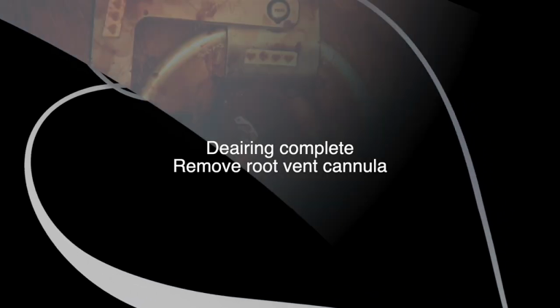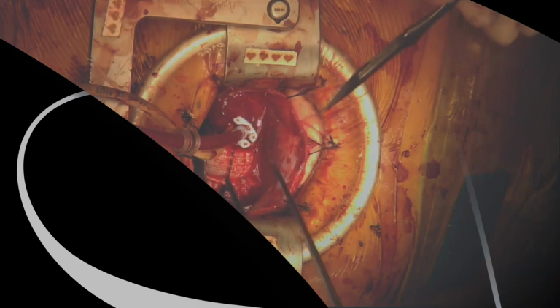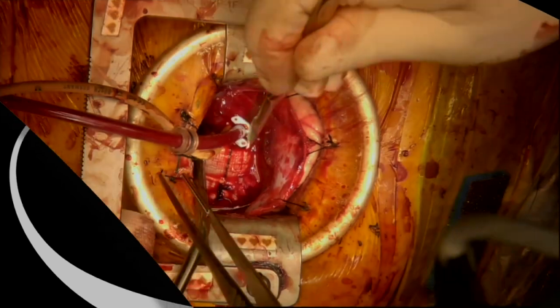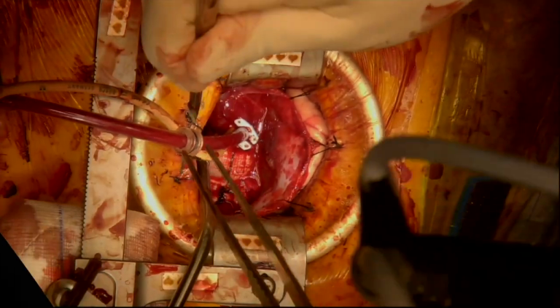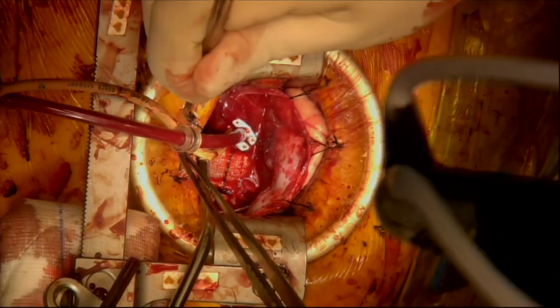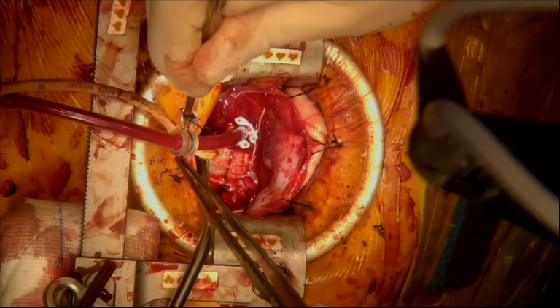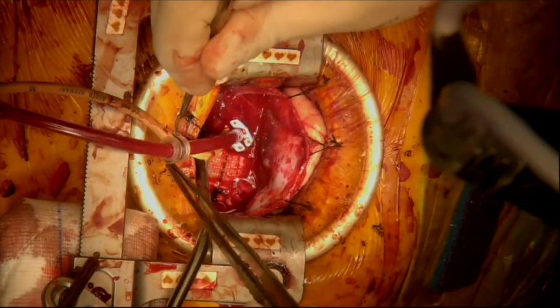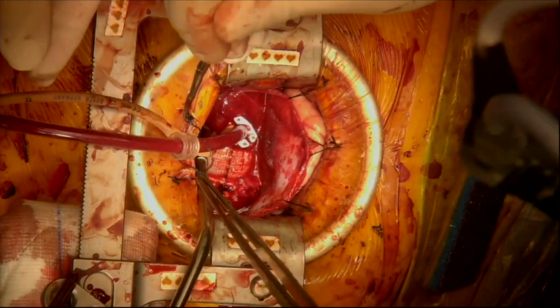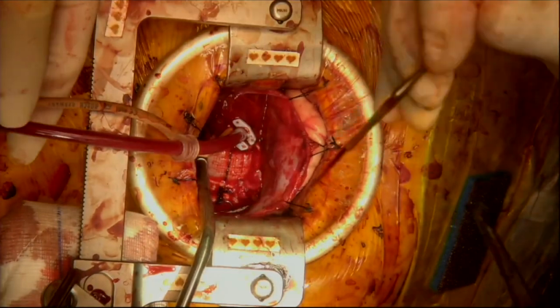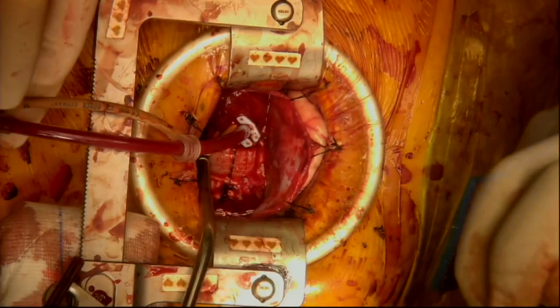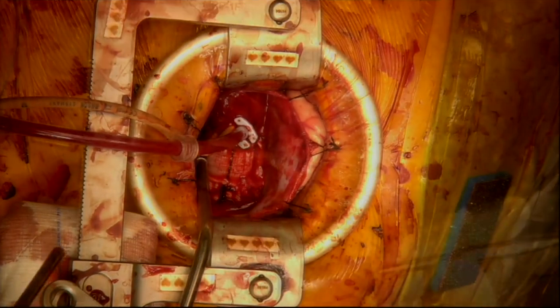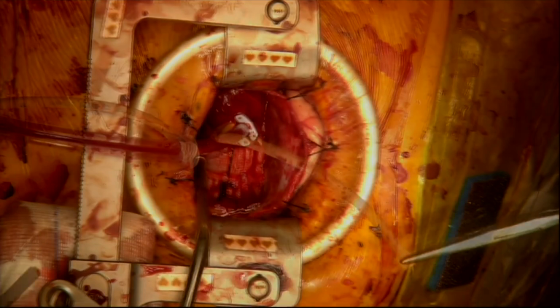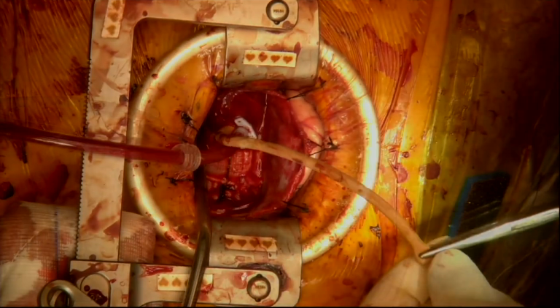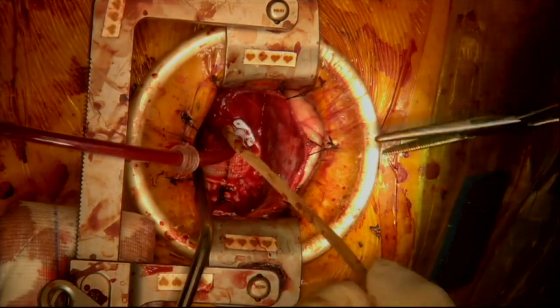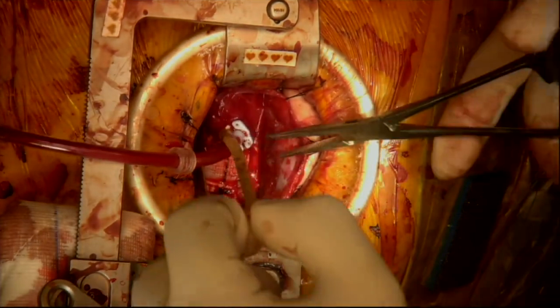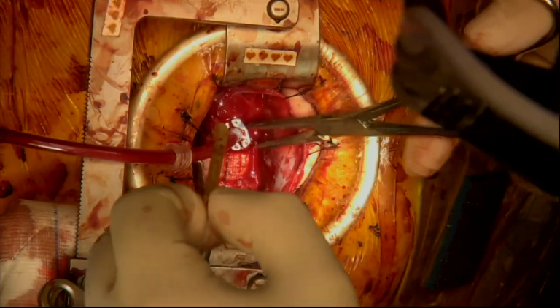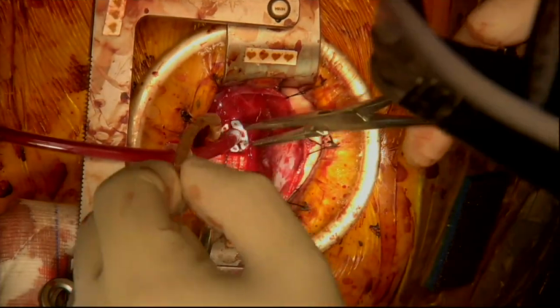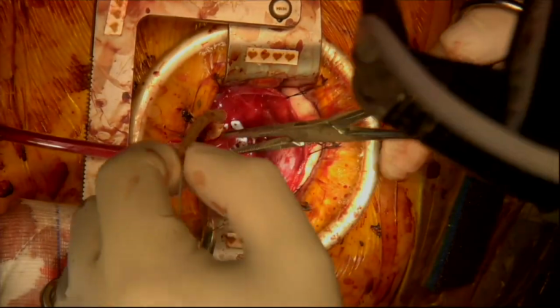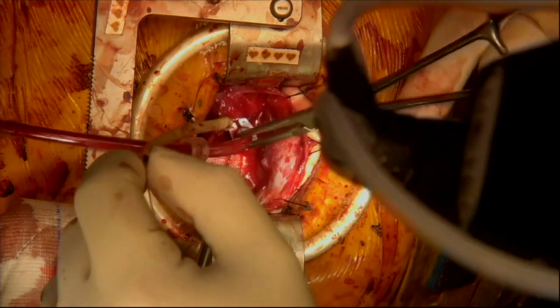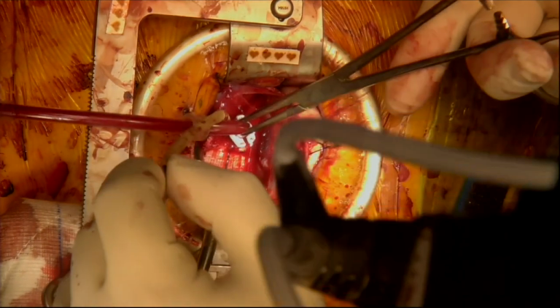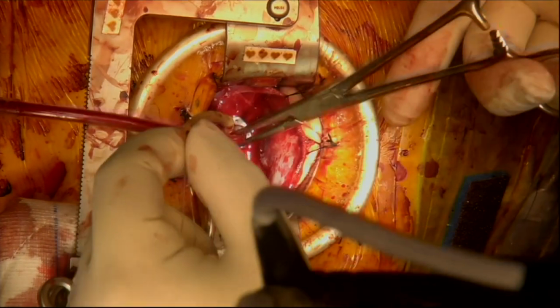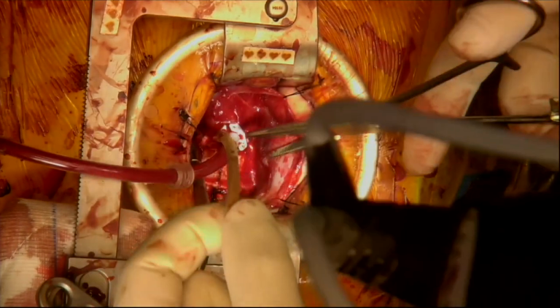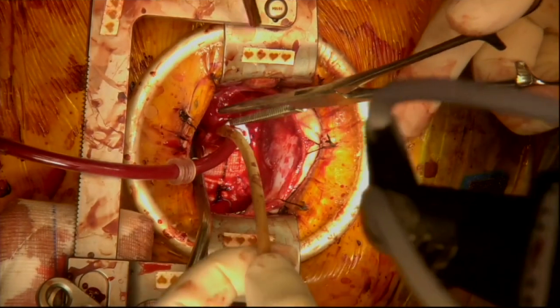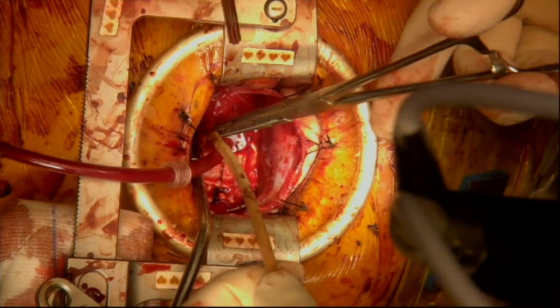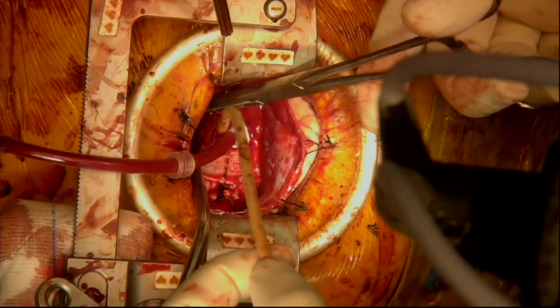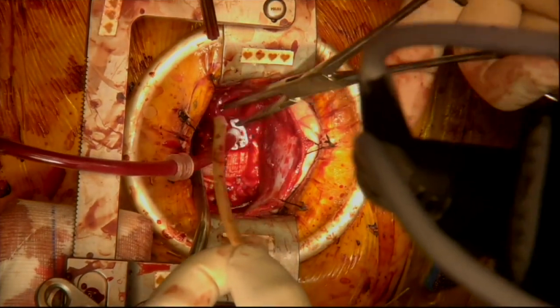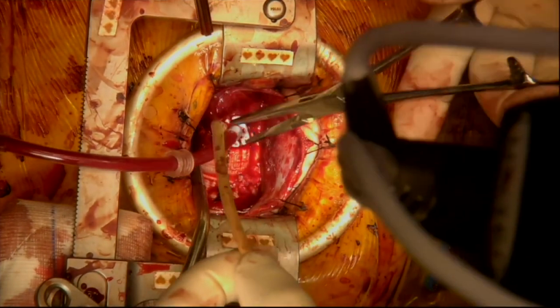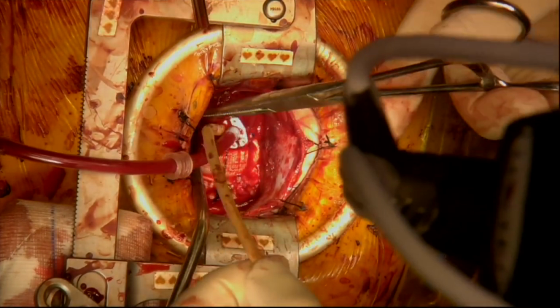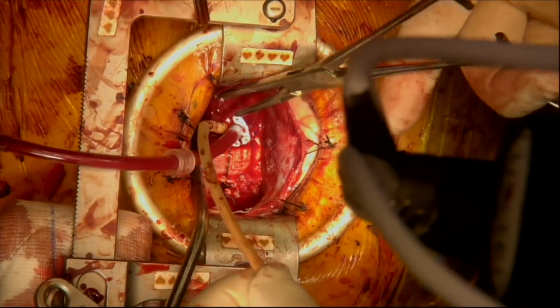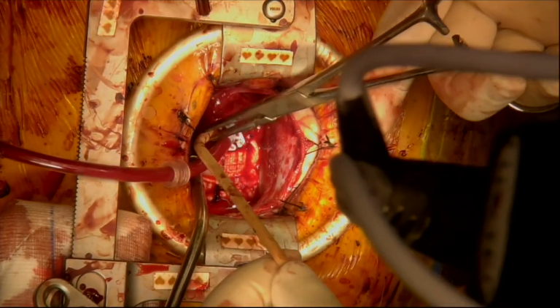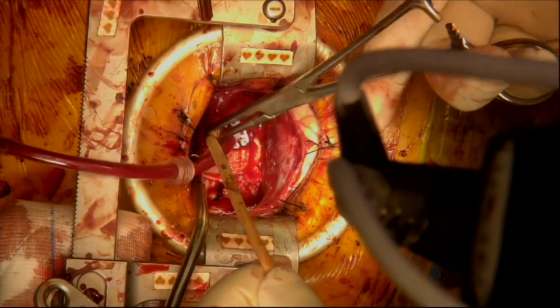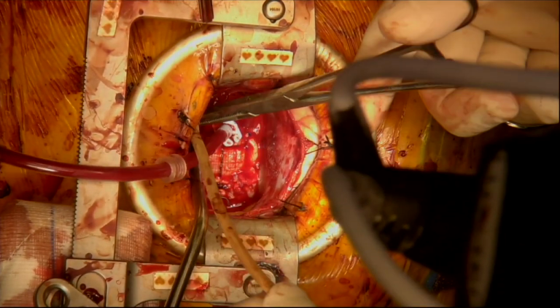Once the de-airing is complete, the root cannula can be removed. Maintaining gentle pressure on the purse string snare, the cannula is withdrawn.